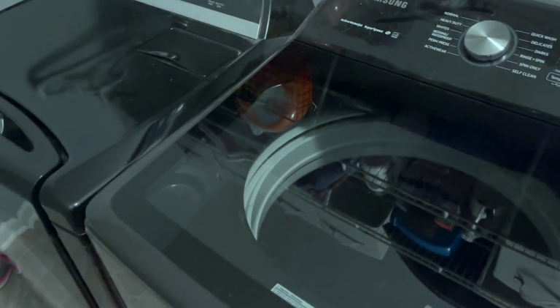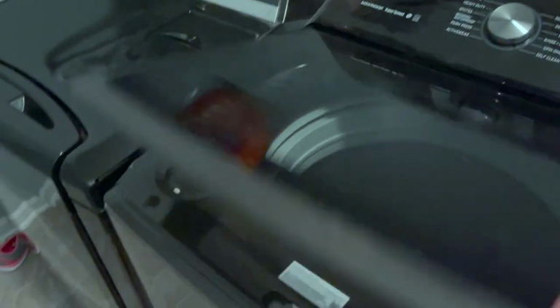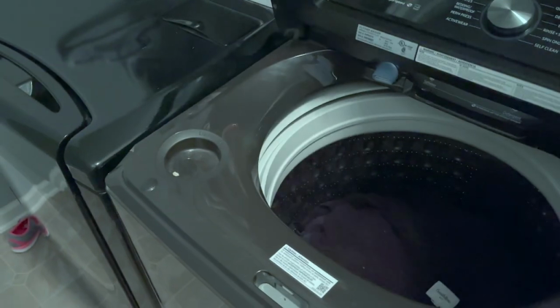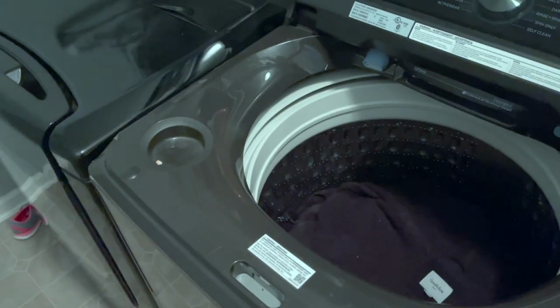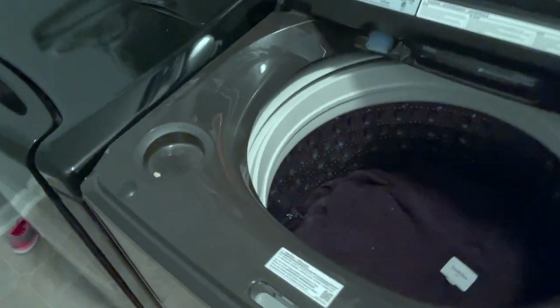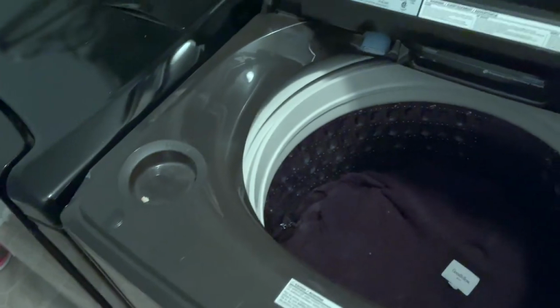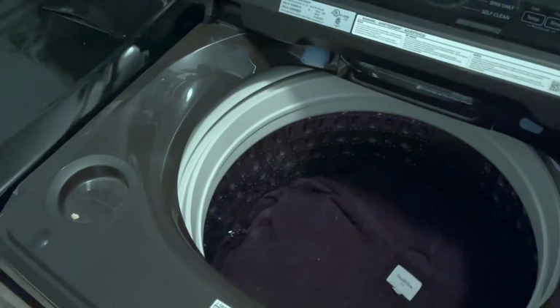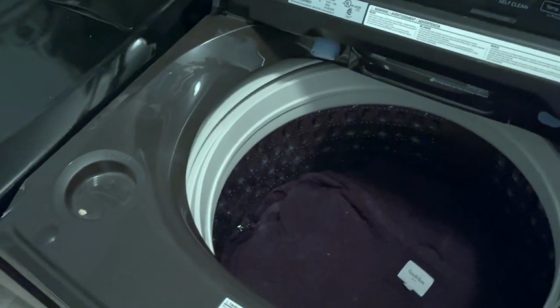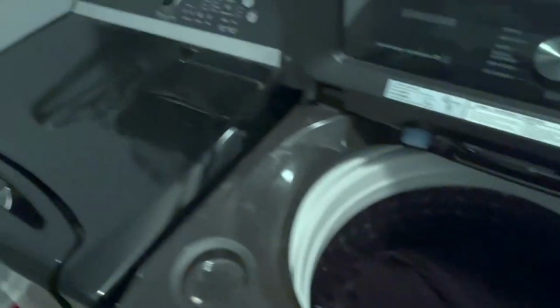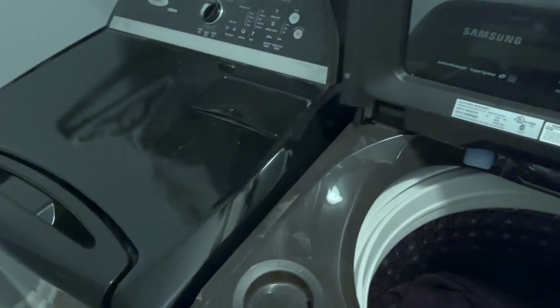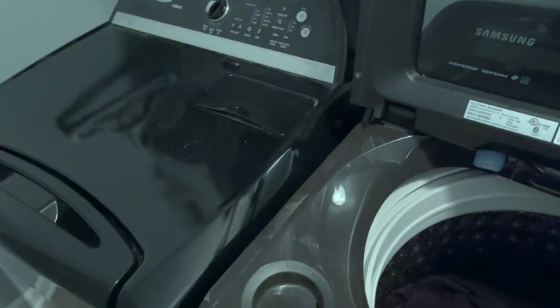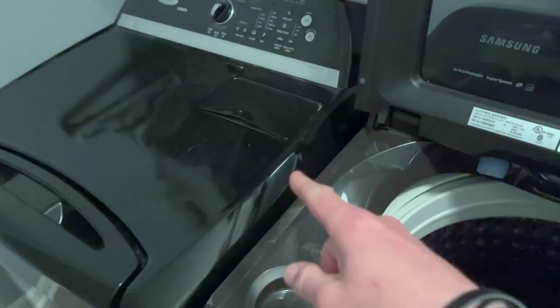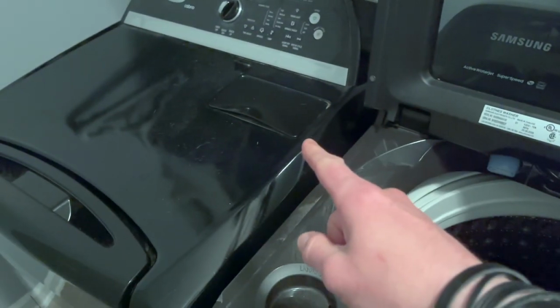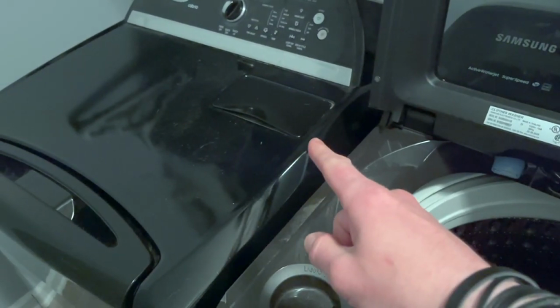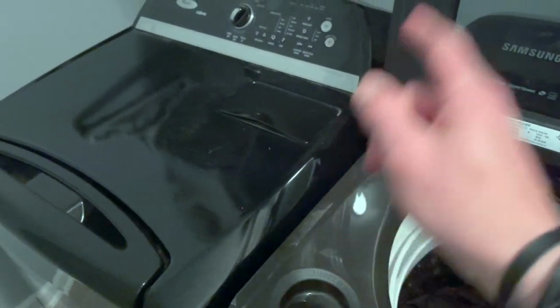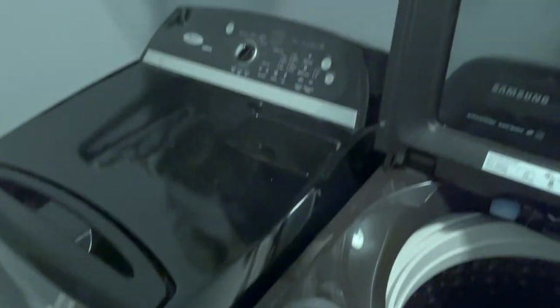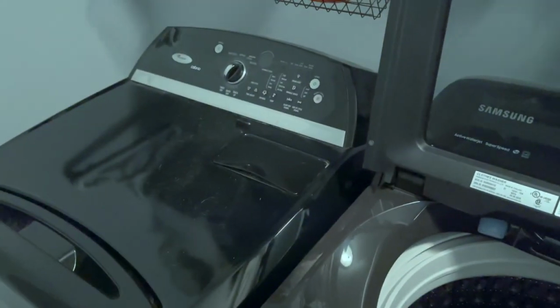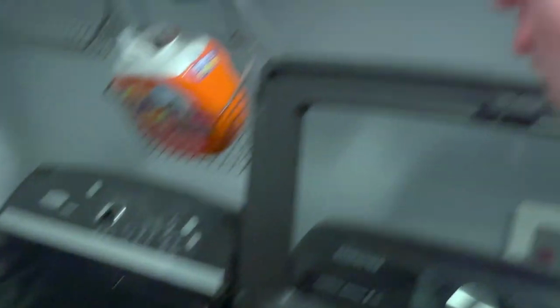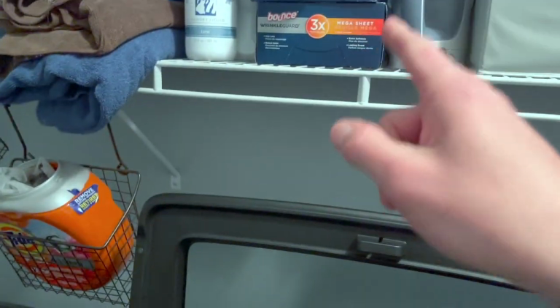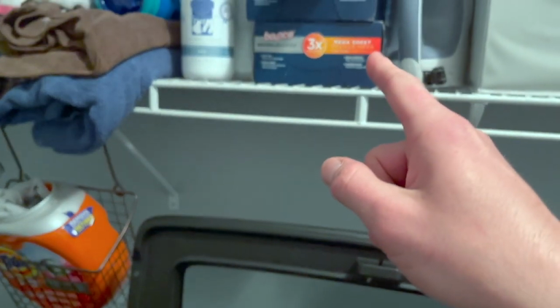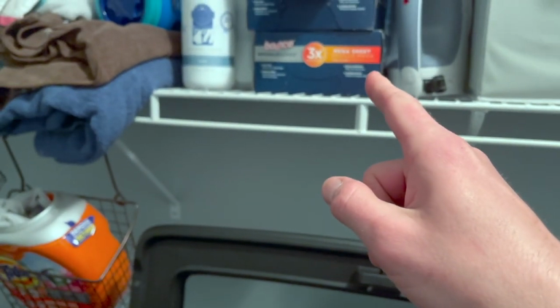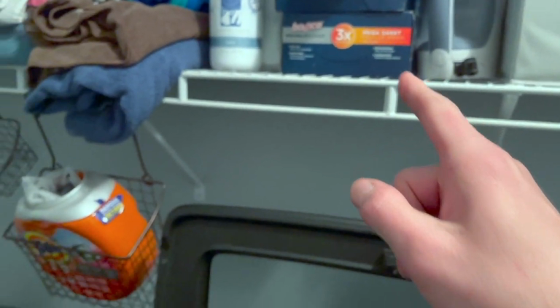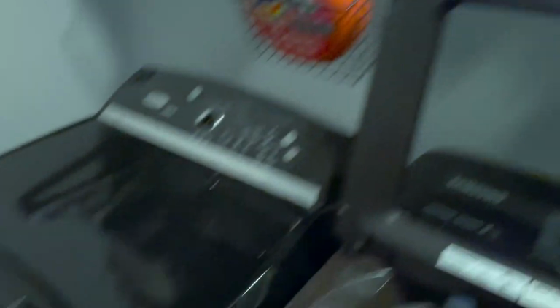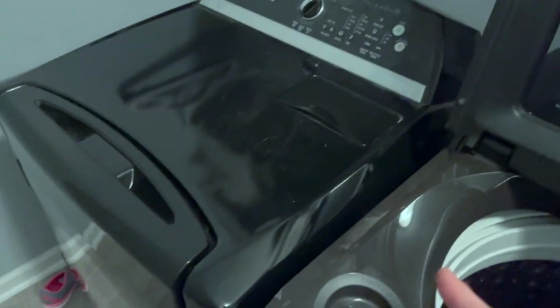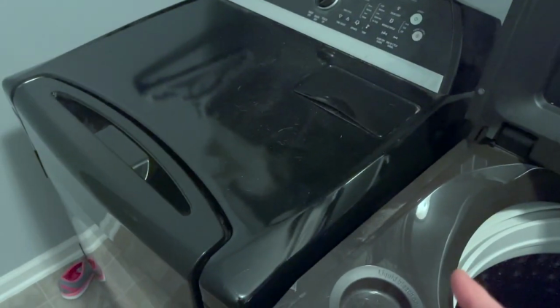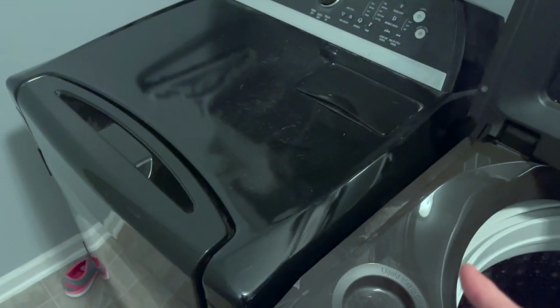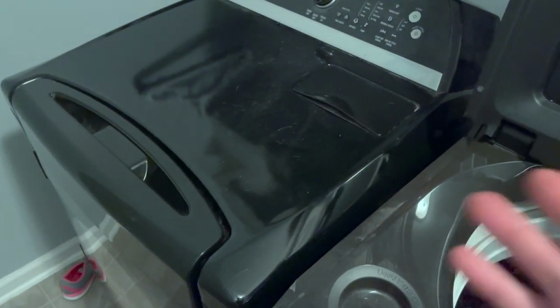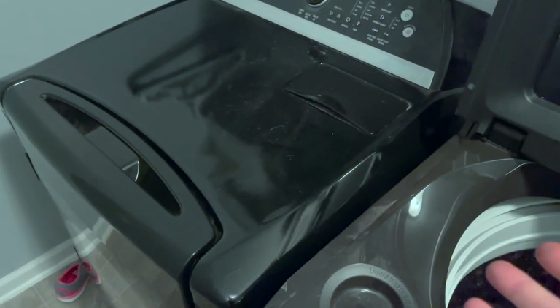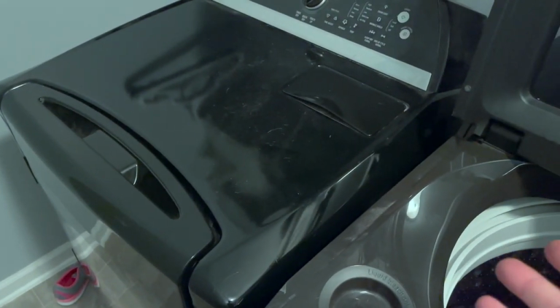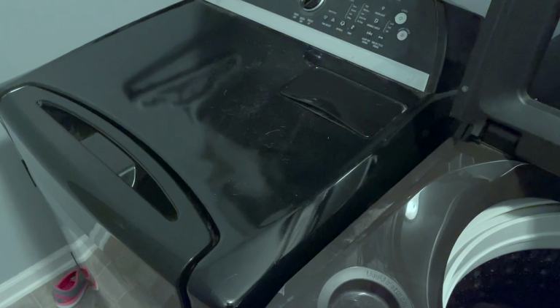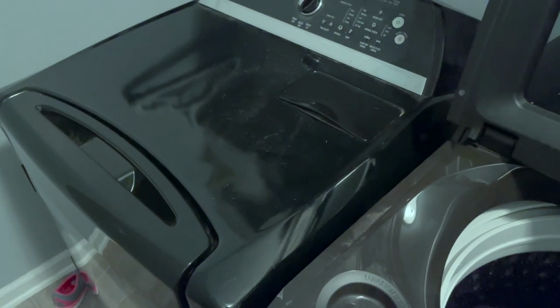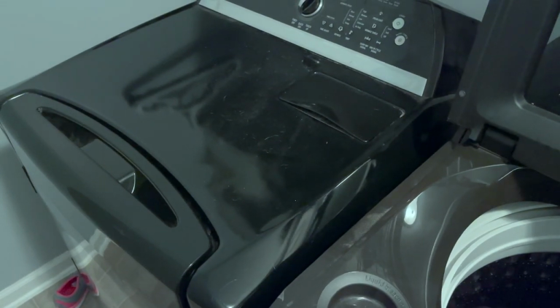Now the washer cycle's done, so I'm going to put this stuff back in the dryer. I'm going to clean the lint trap out and put a new dryer sheet in there, and that'll help remove any remaining hairs. And I'll show you the results once it's done.